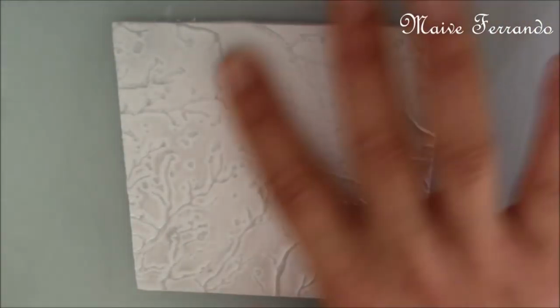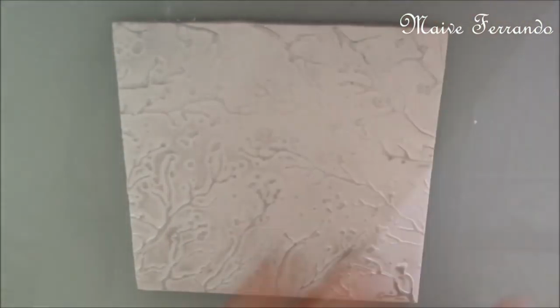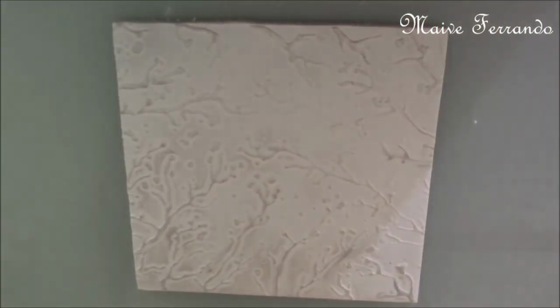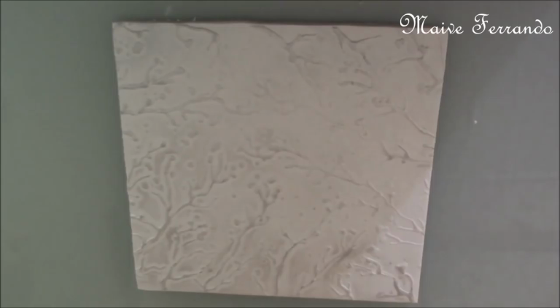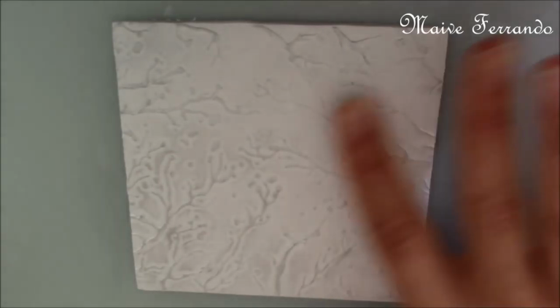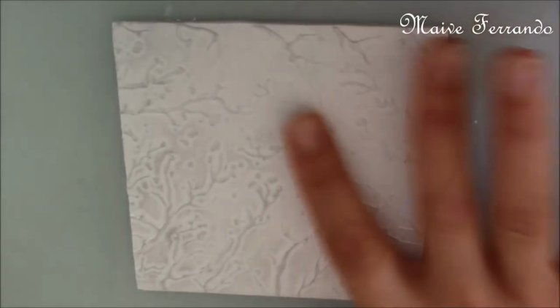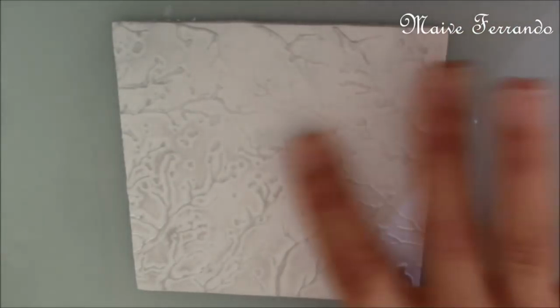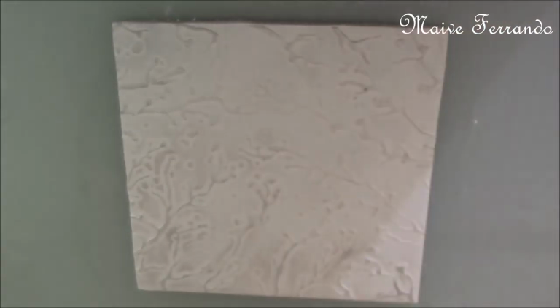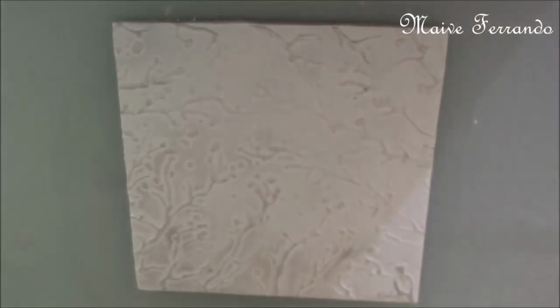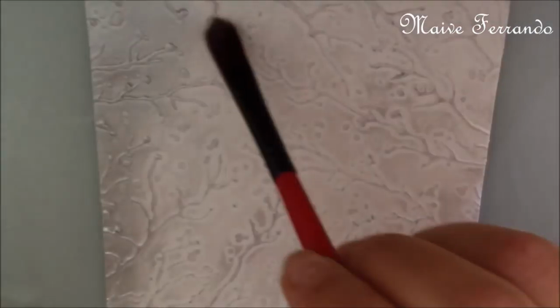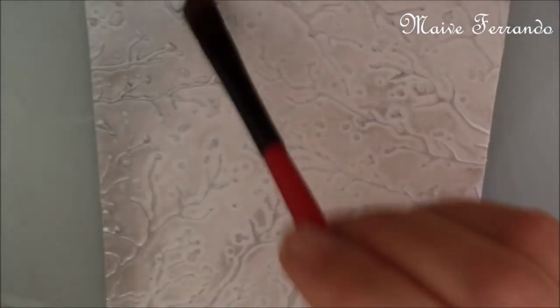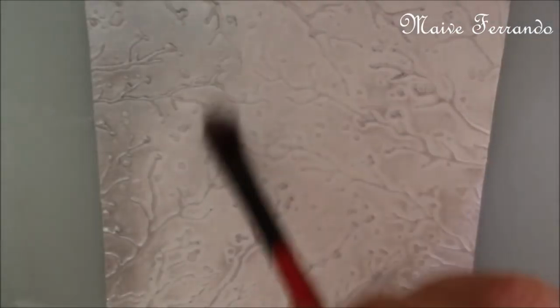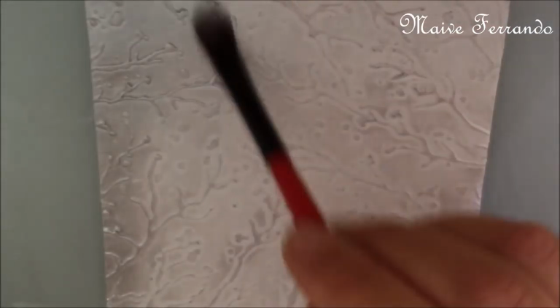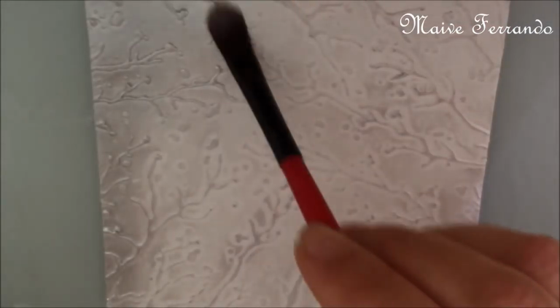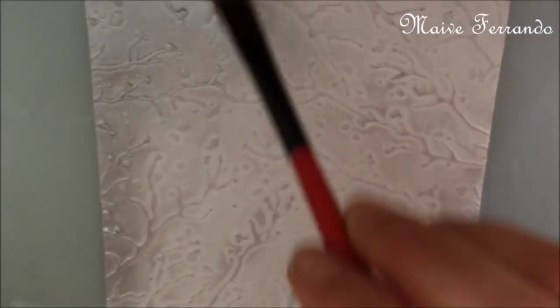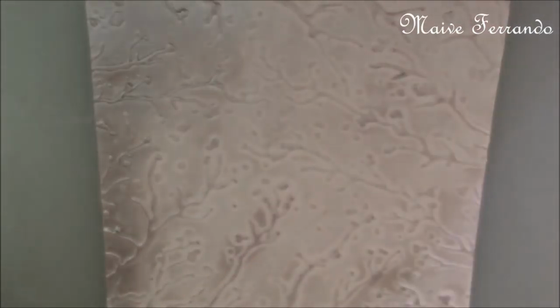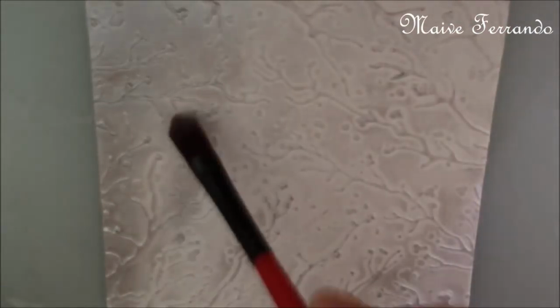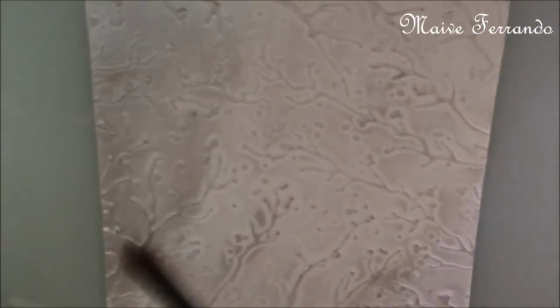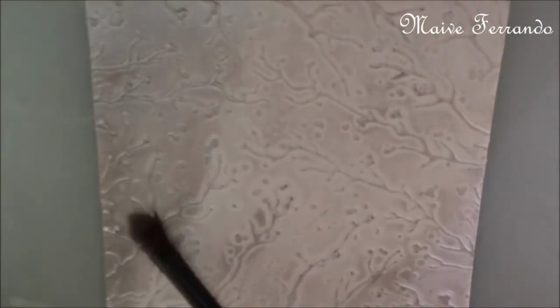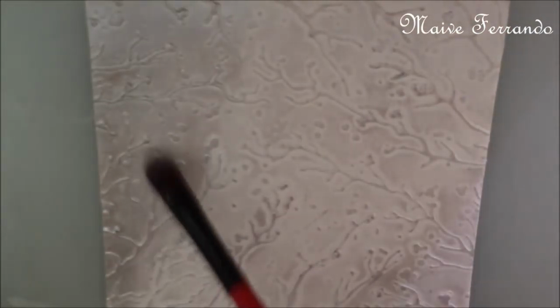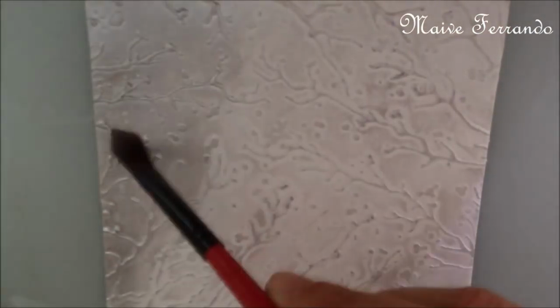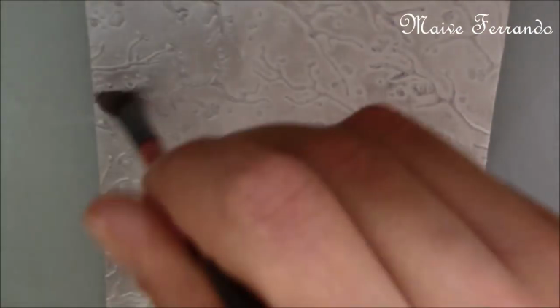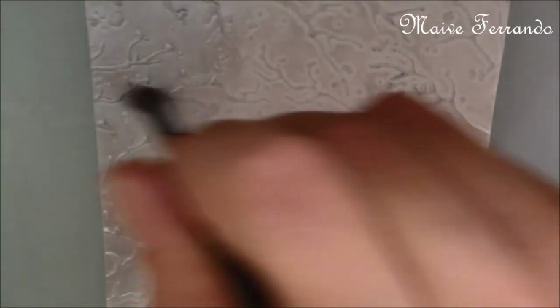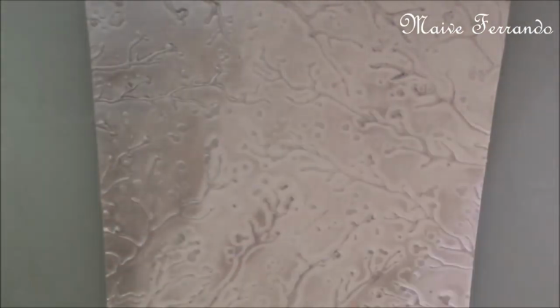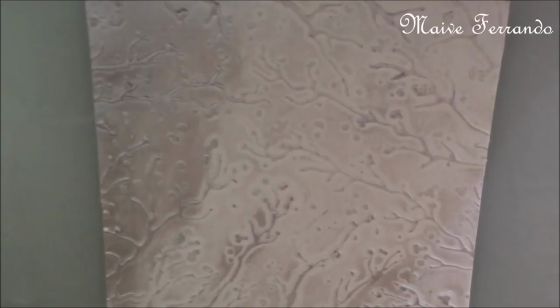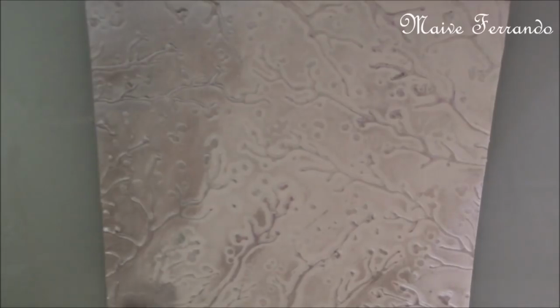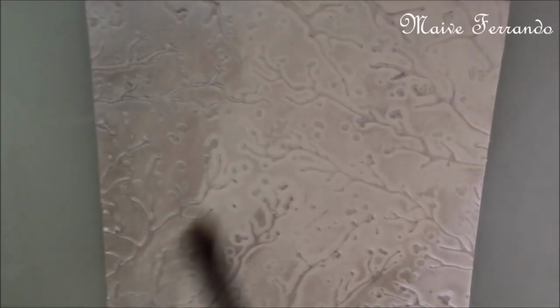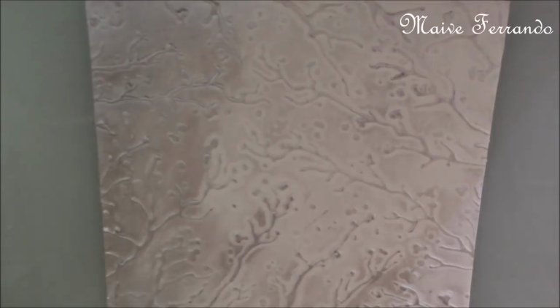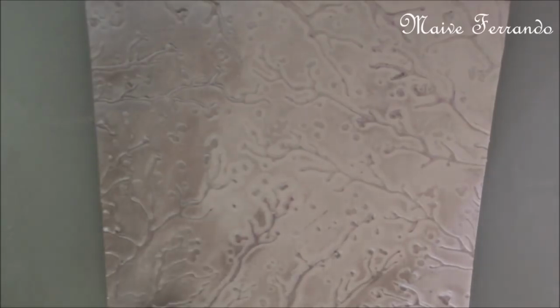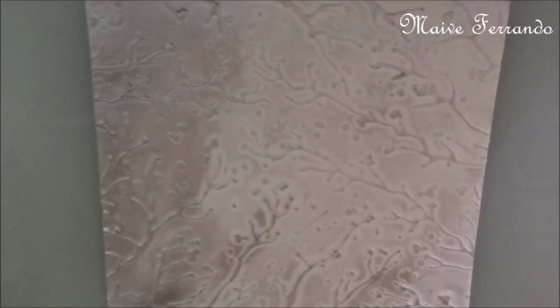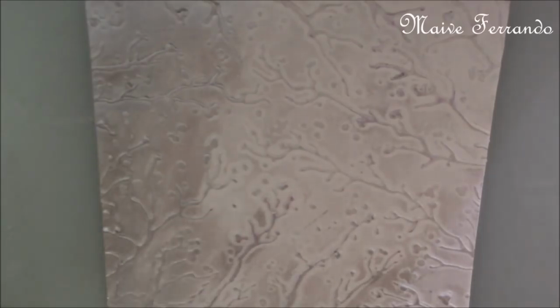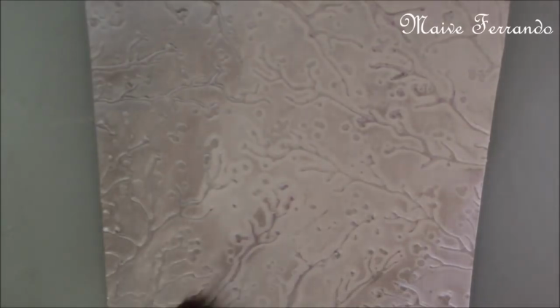Next I used silver mica powder to highlight the design. I applied it with my finger but then I decided to go all over it with a brush.